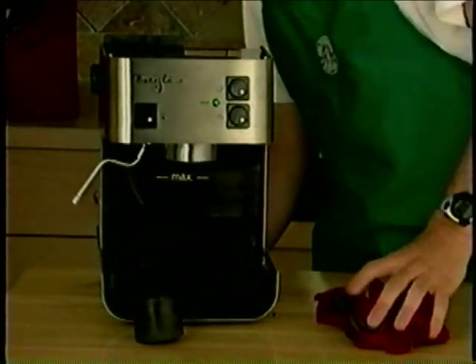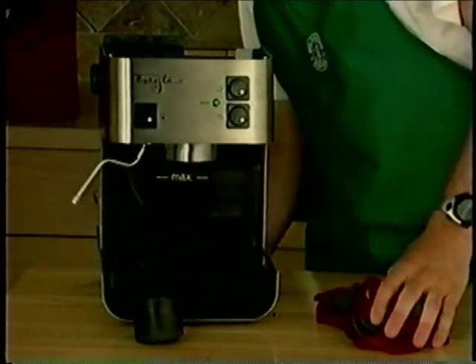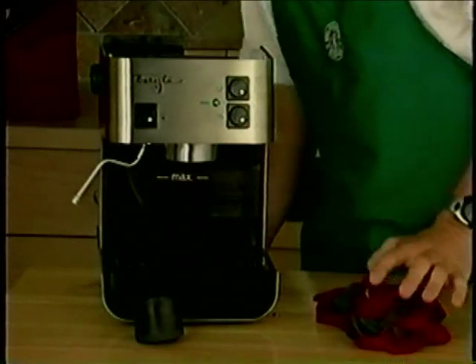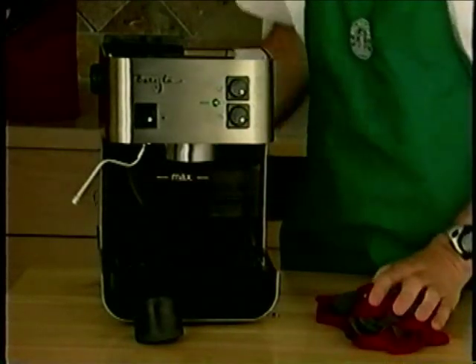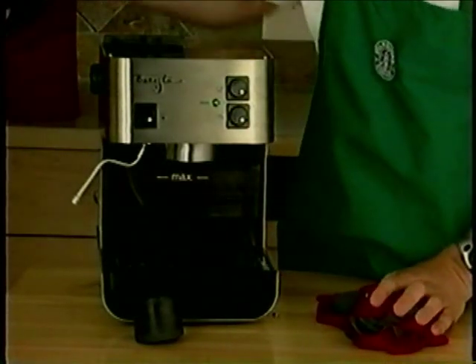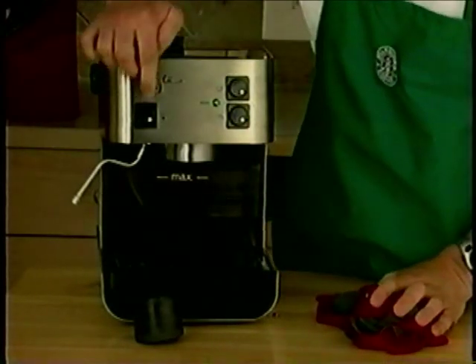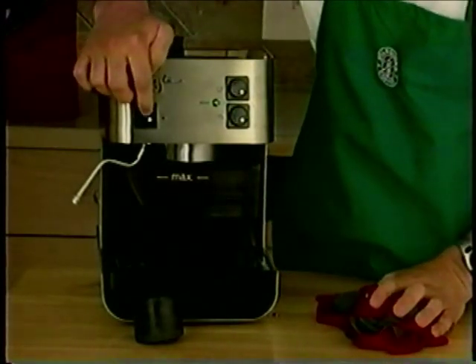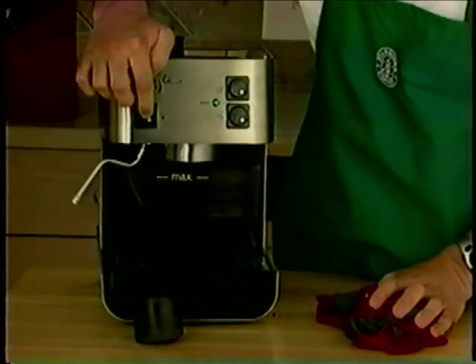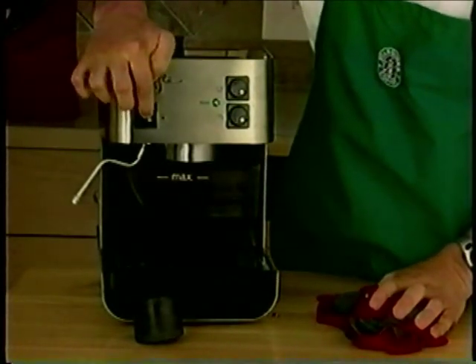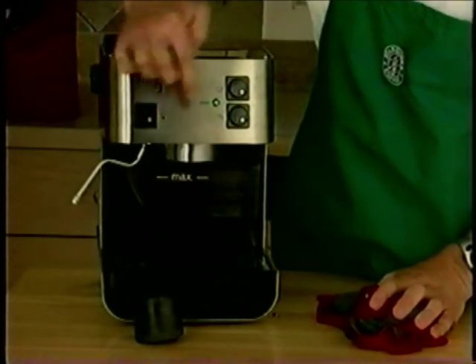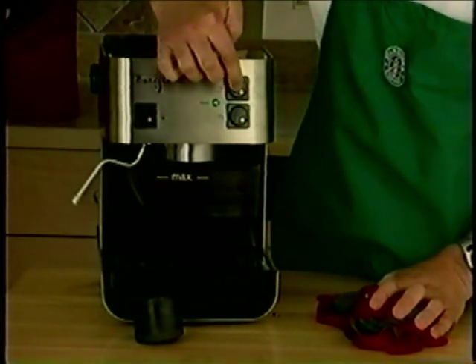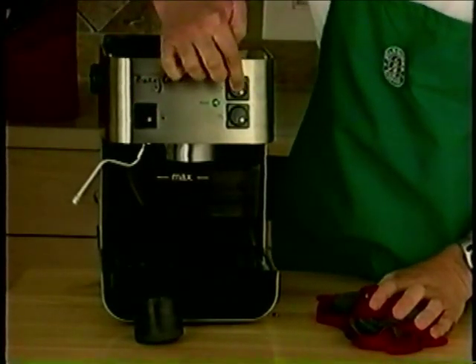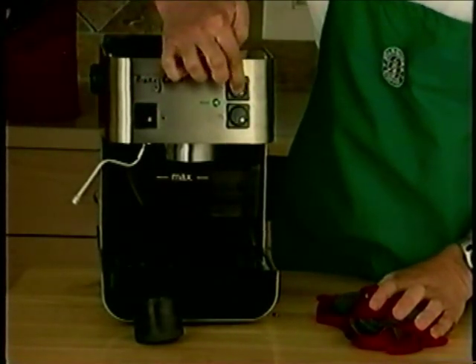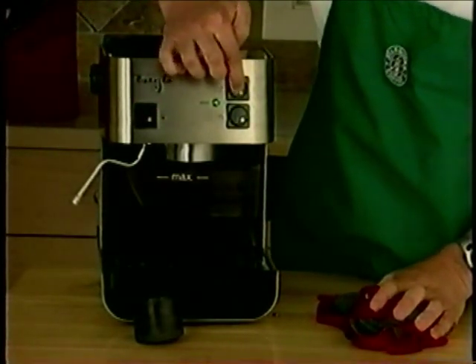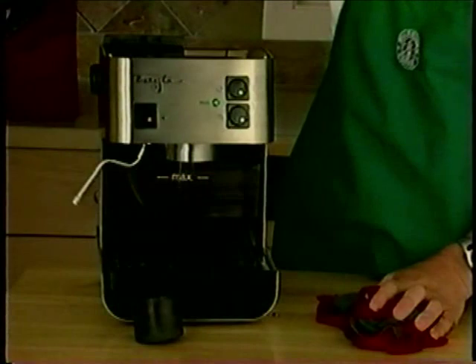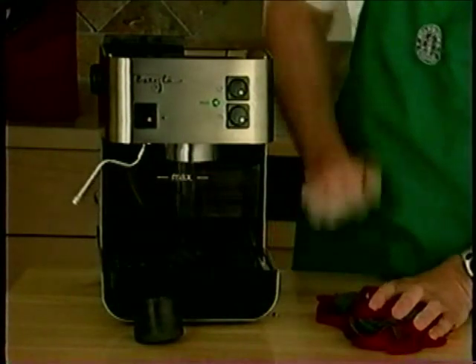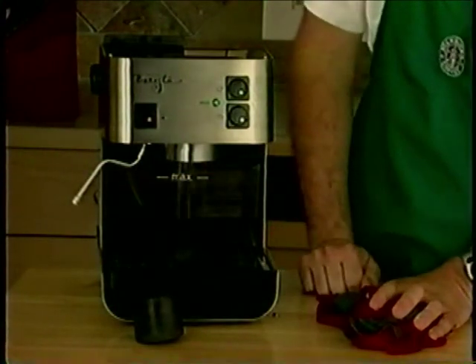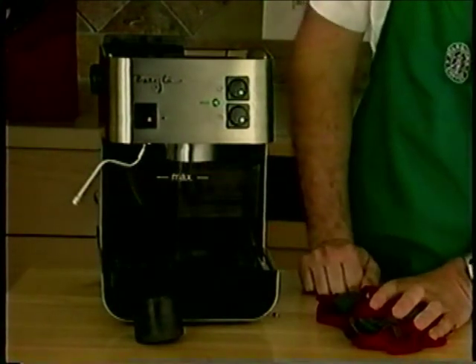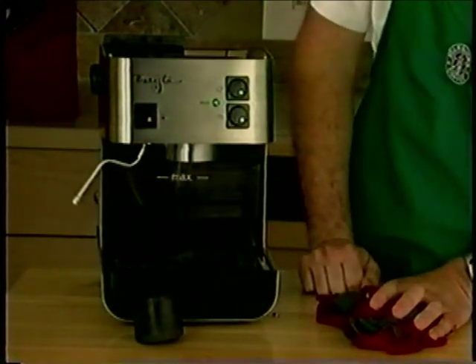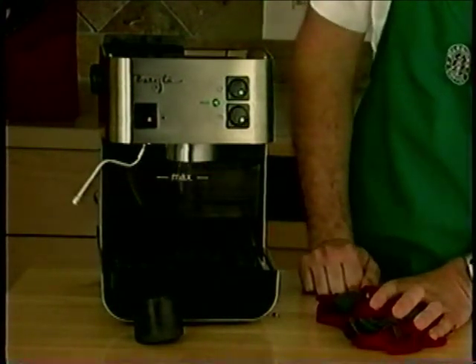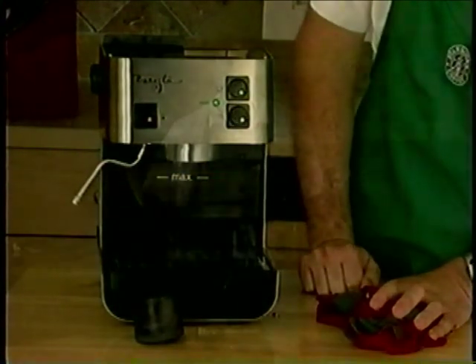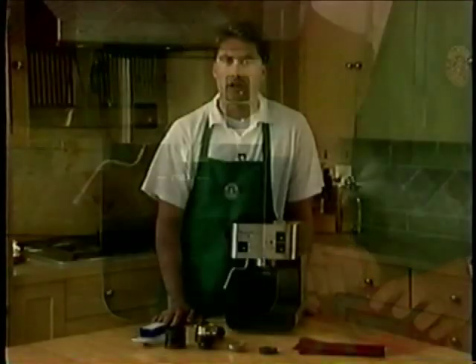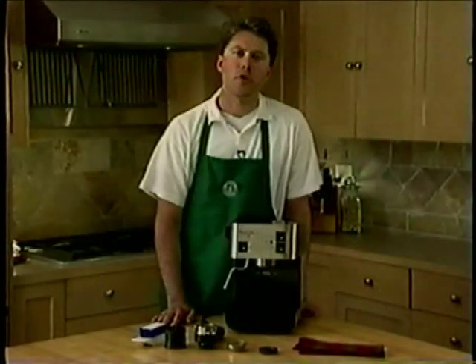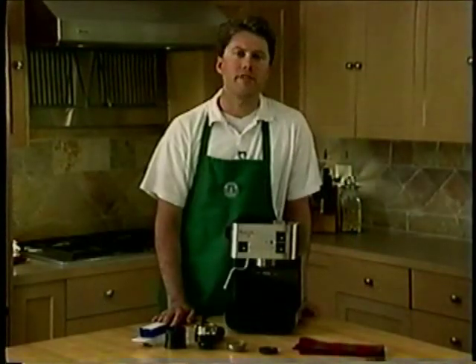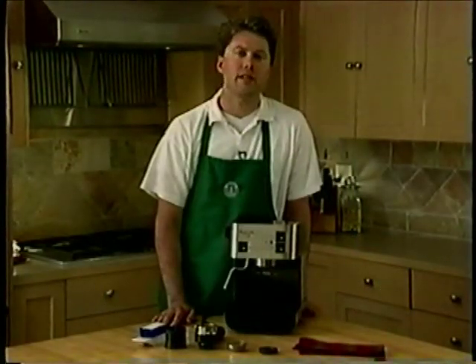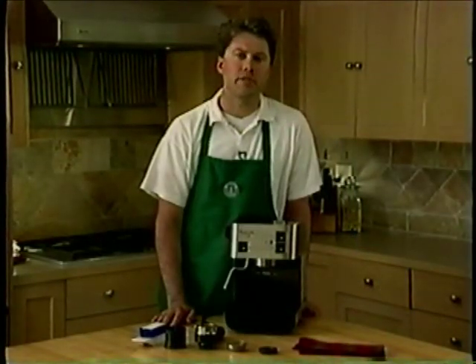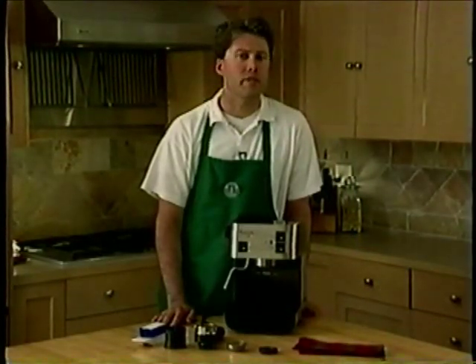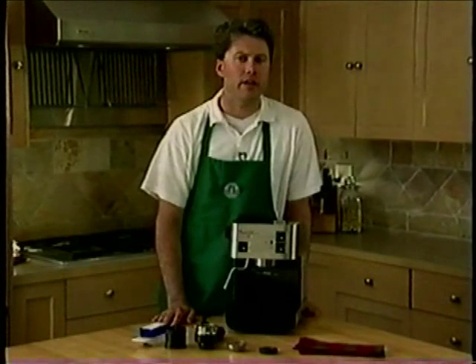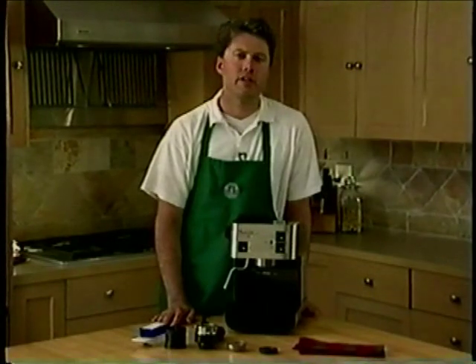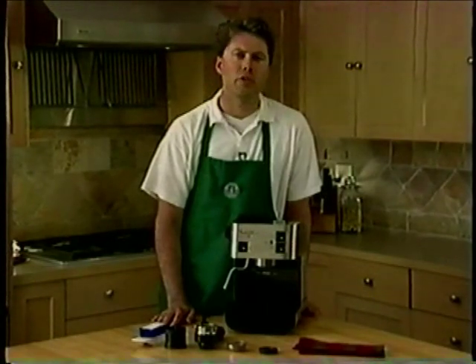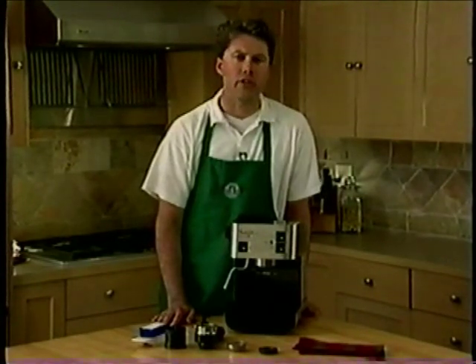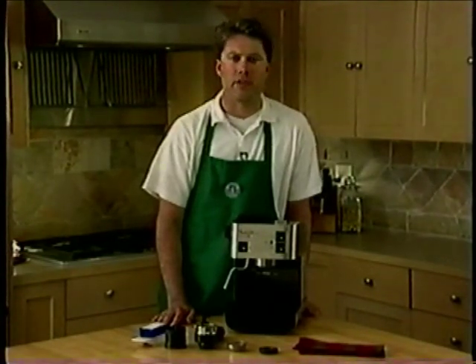Plug your machine back in, turn on the power, and depress the brew switch. The water will come through the brew head and remove any excess coffee particles. For a more advanced cleaning procedure of the brew head, consult your instruction manual.